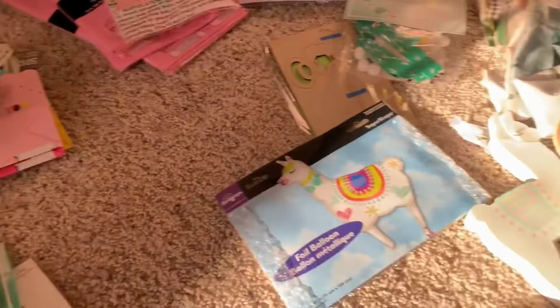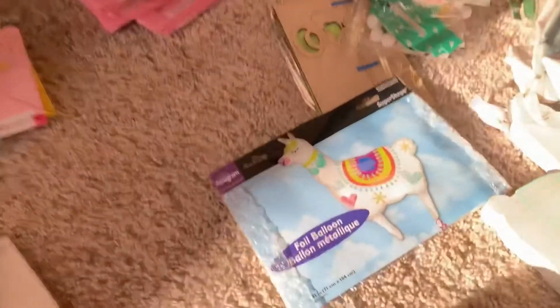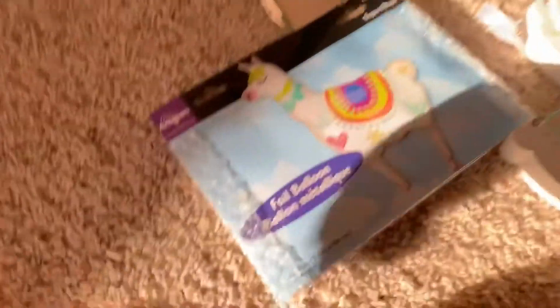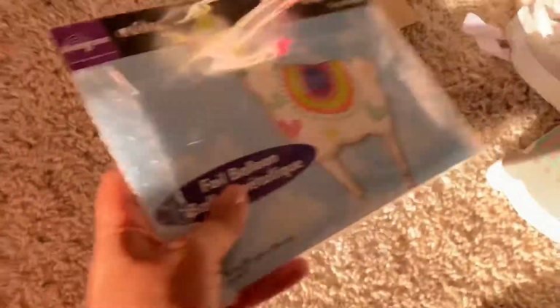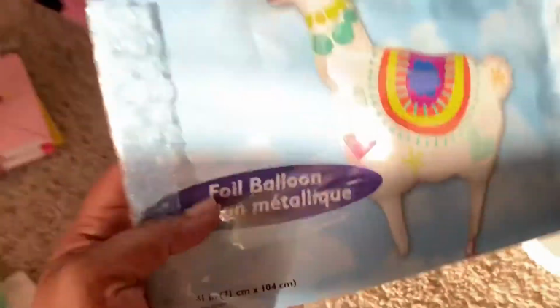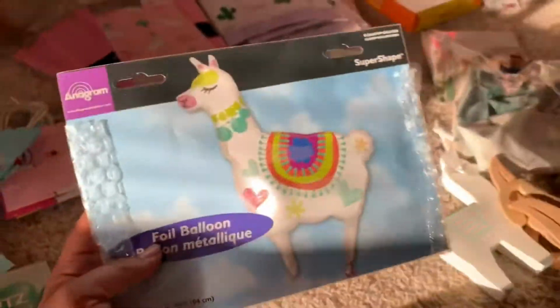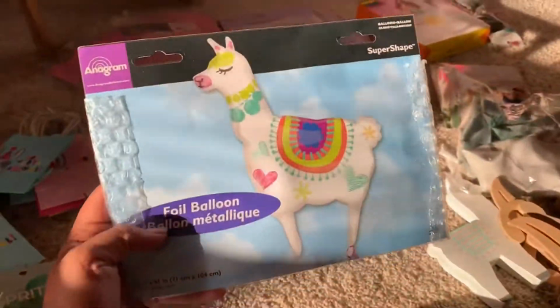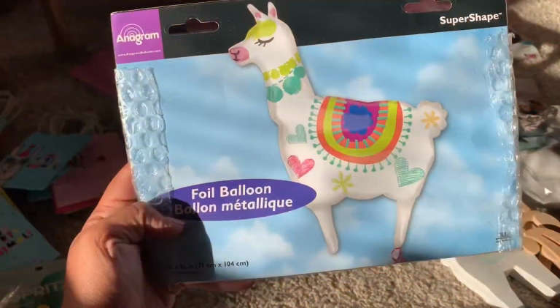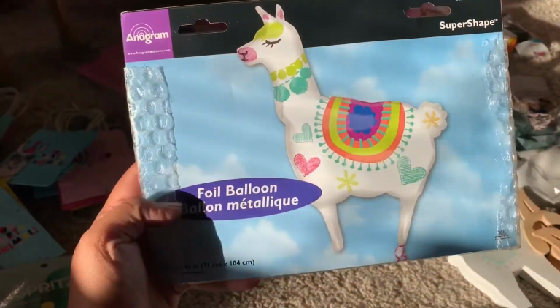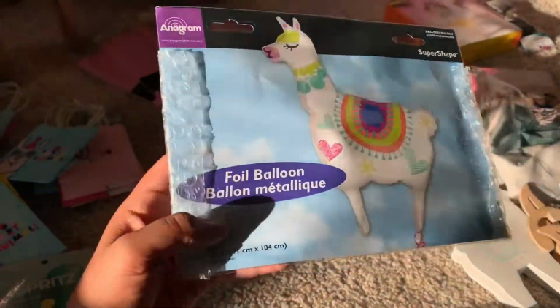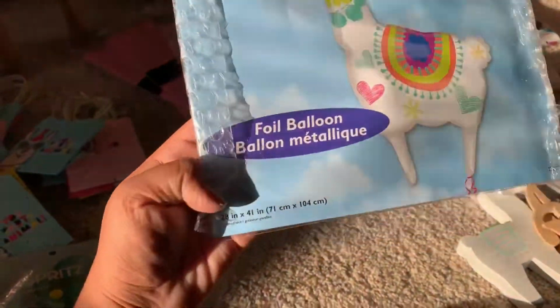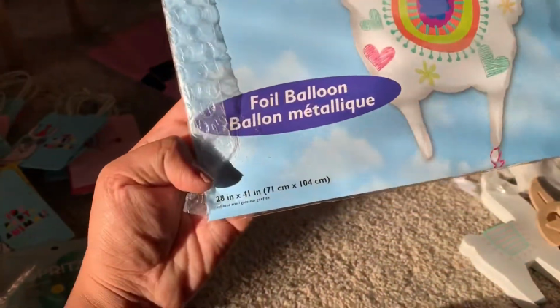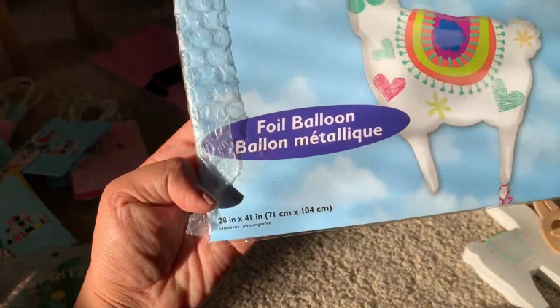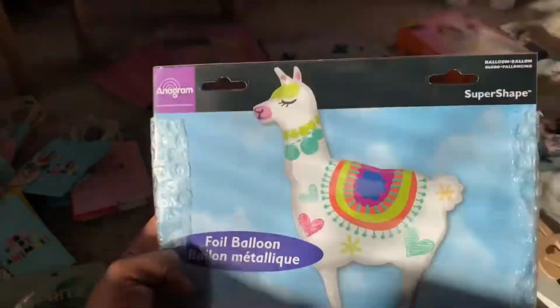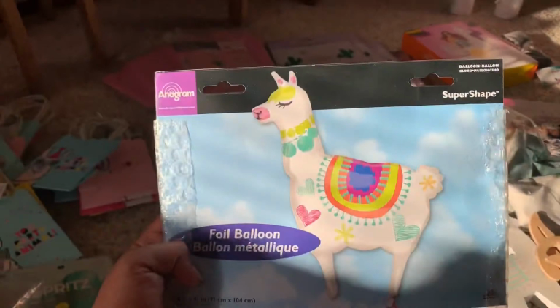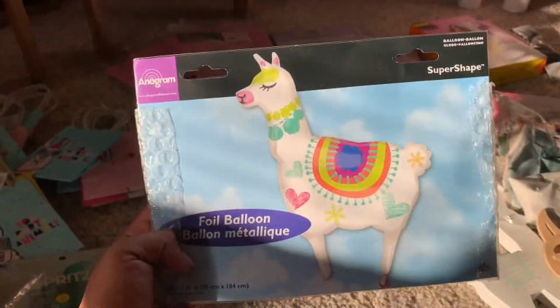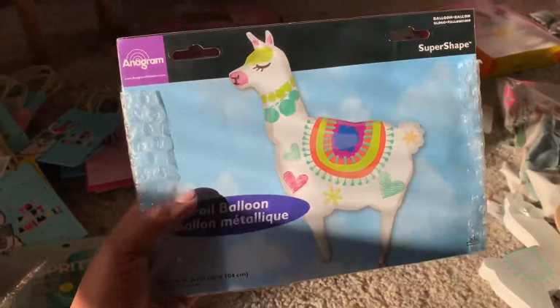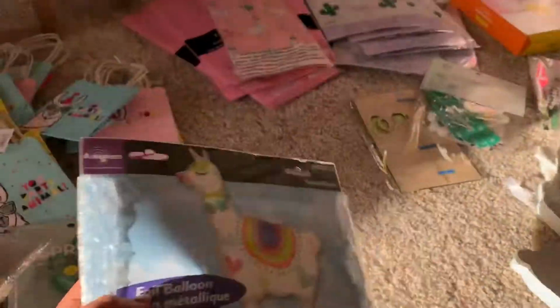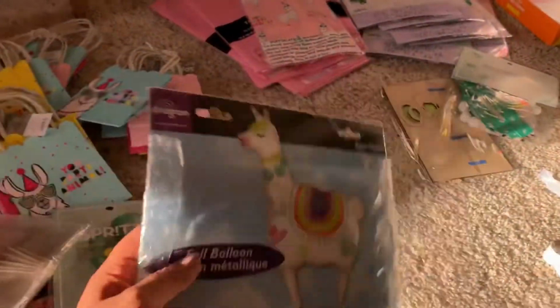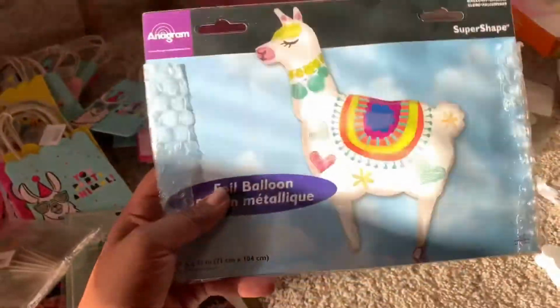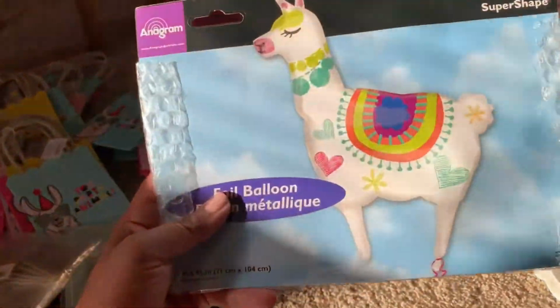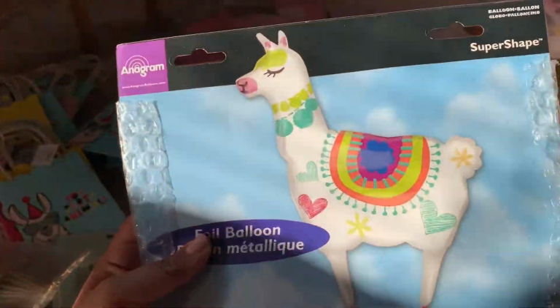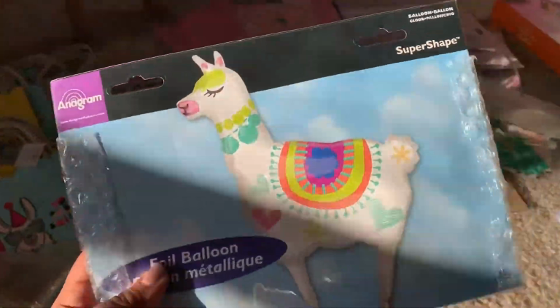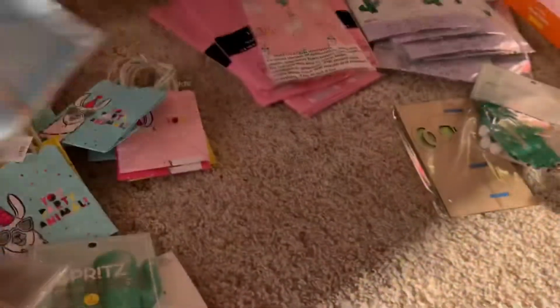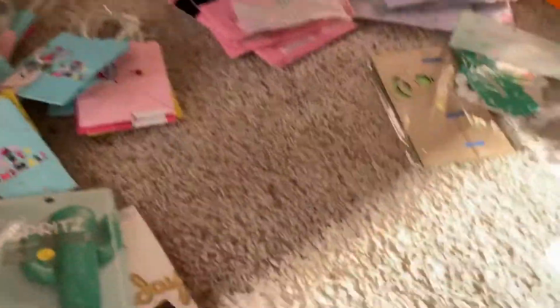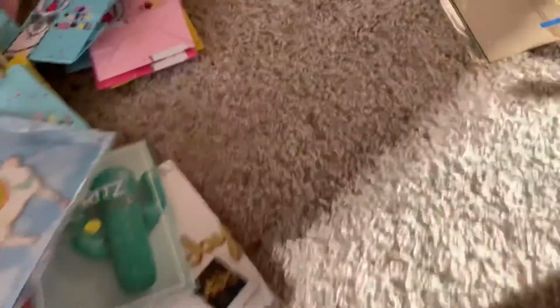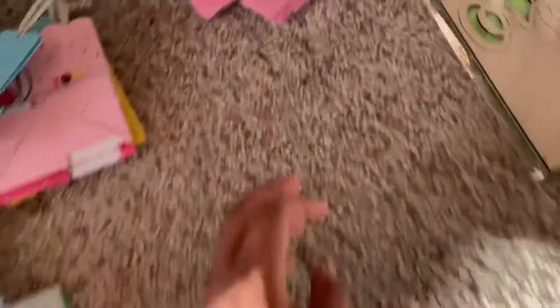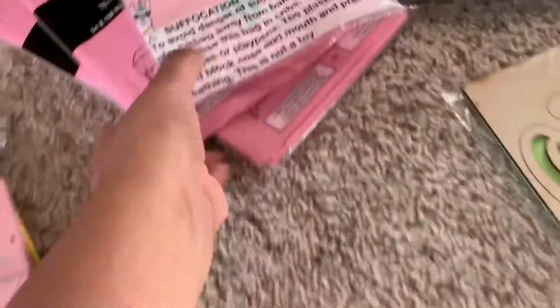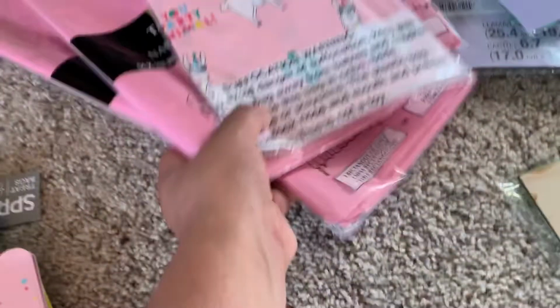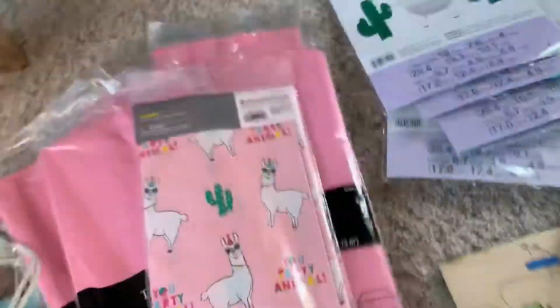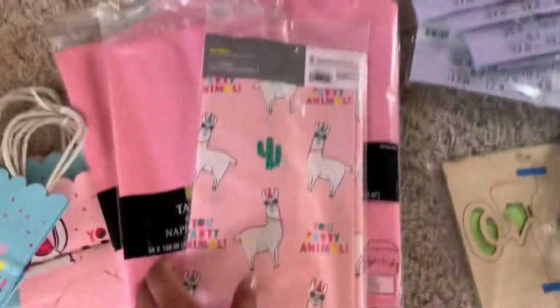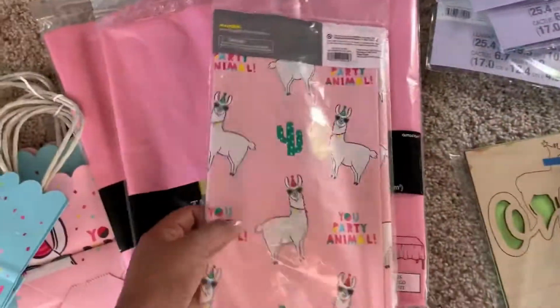I also got this balloon — a llama balloon. I think I got this one on eBay. I don't remember the price on this.